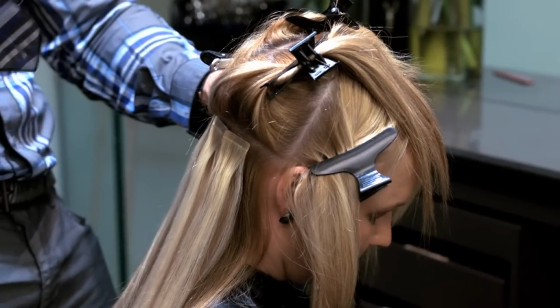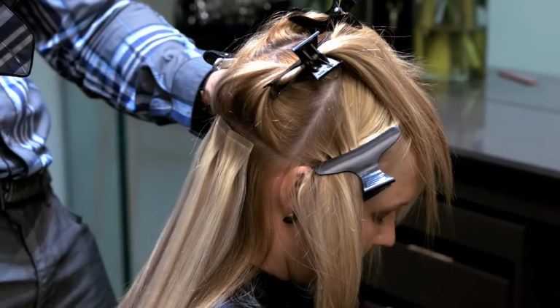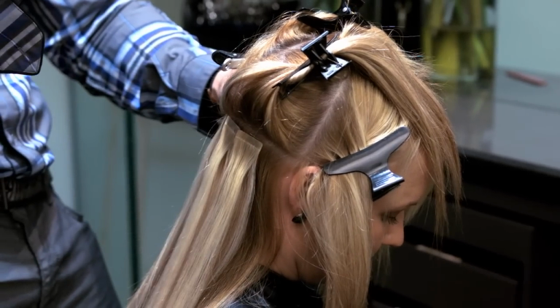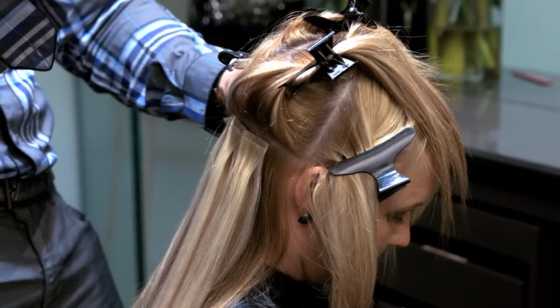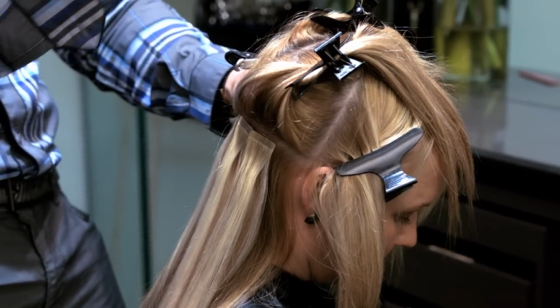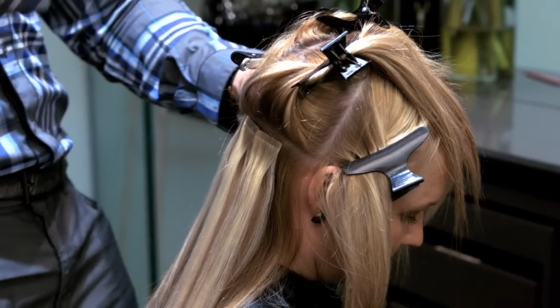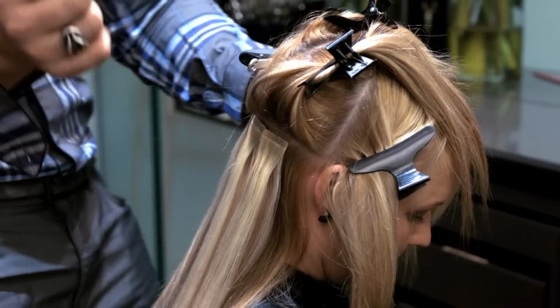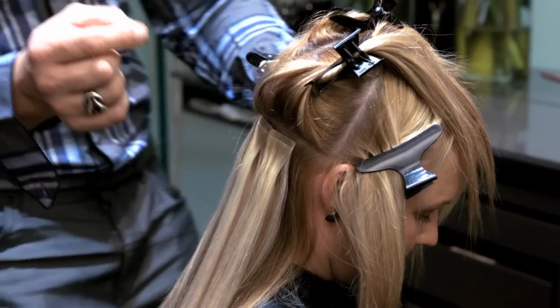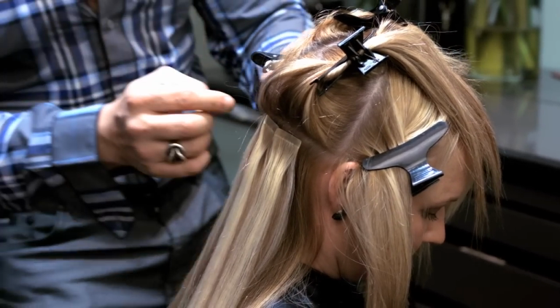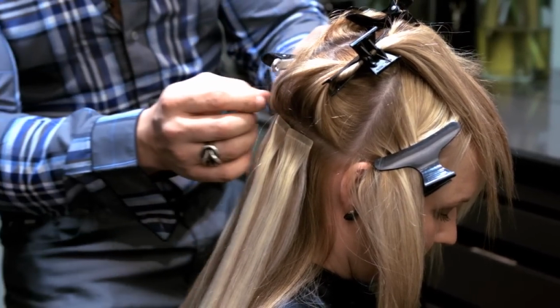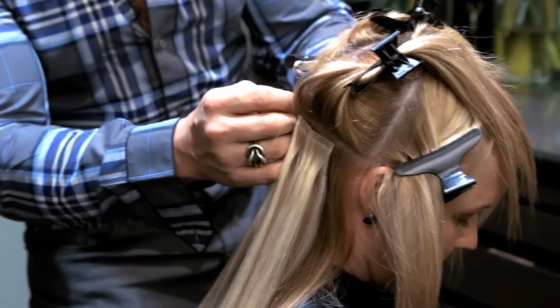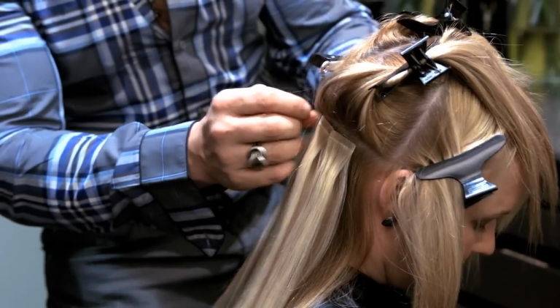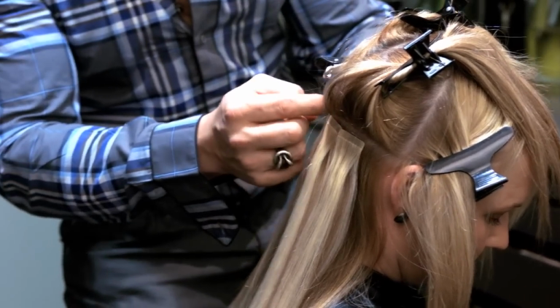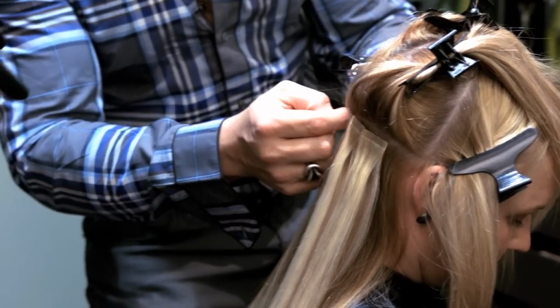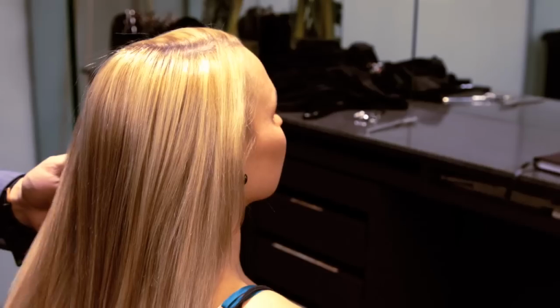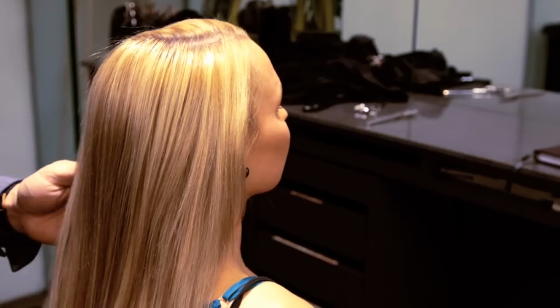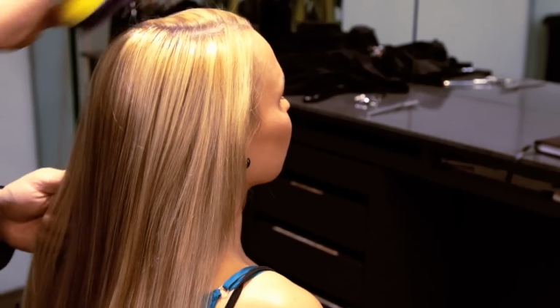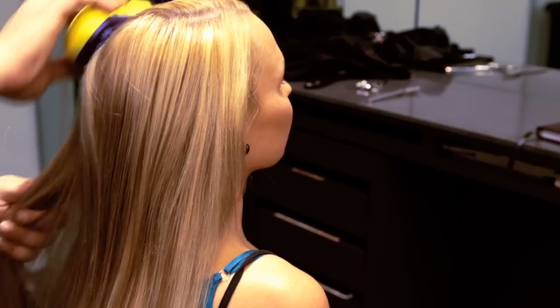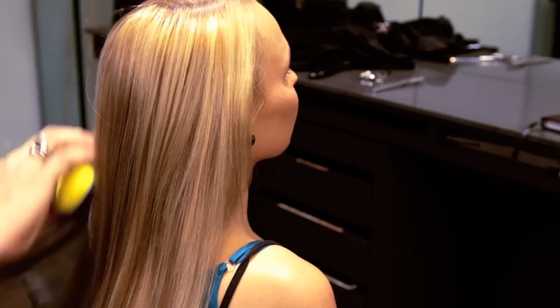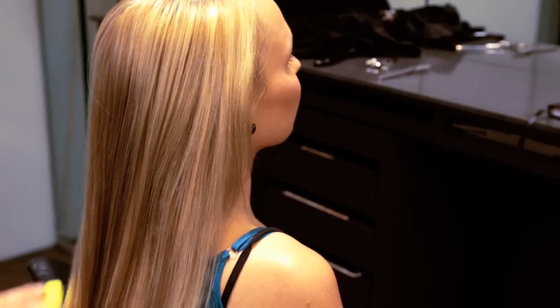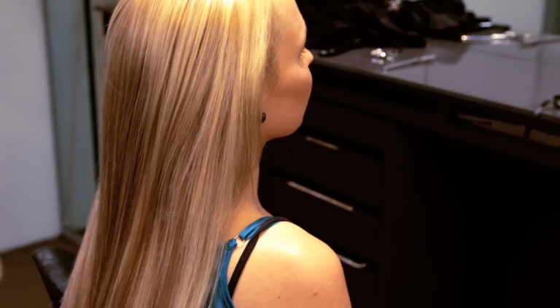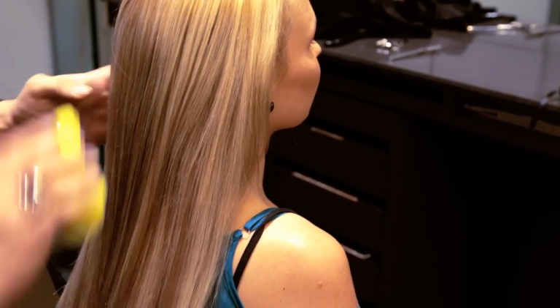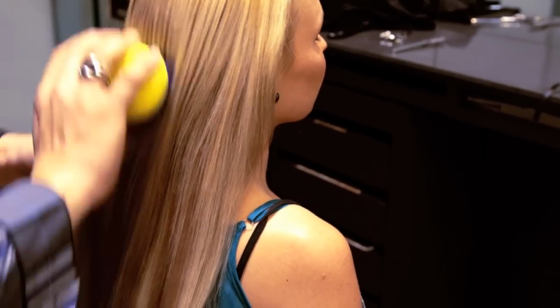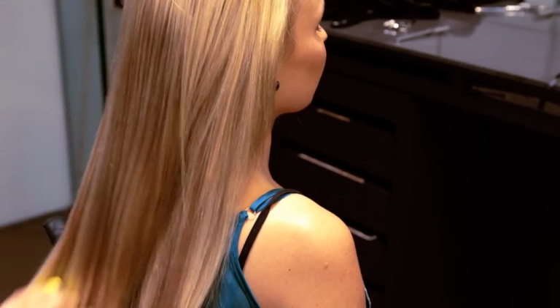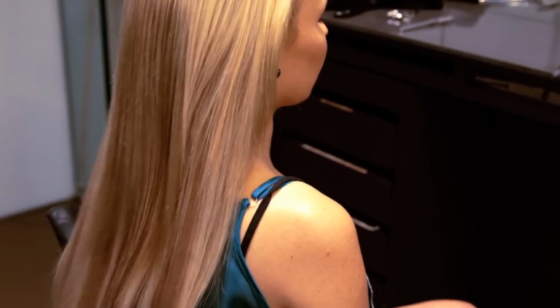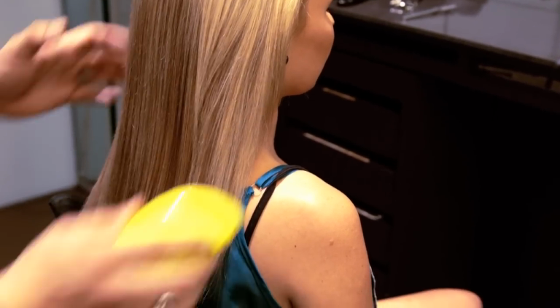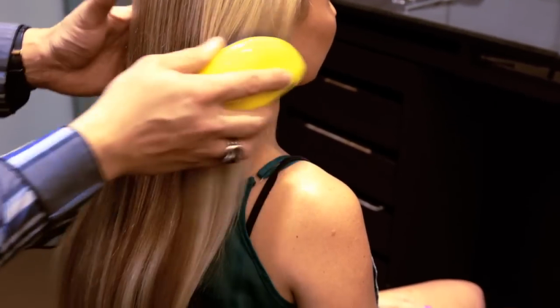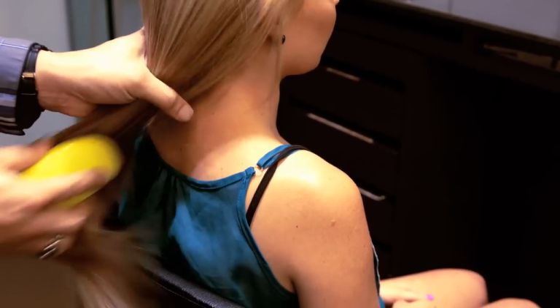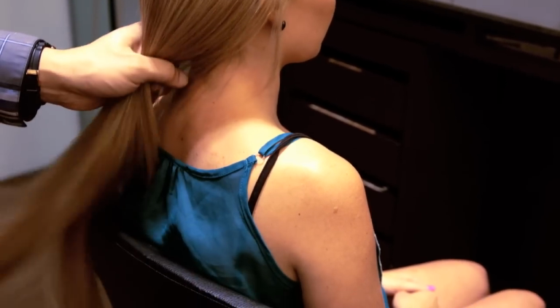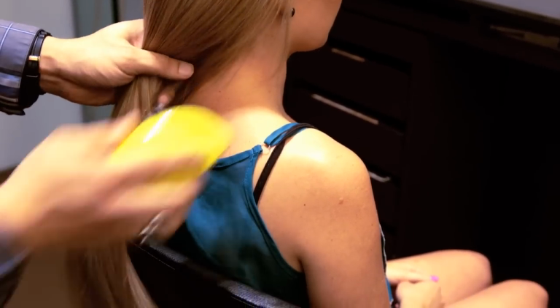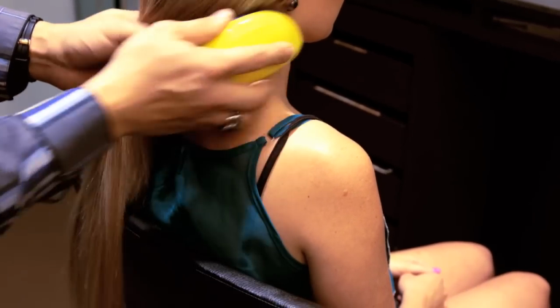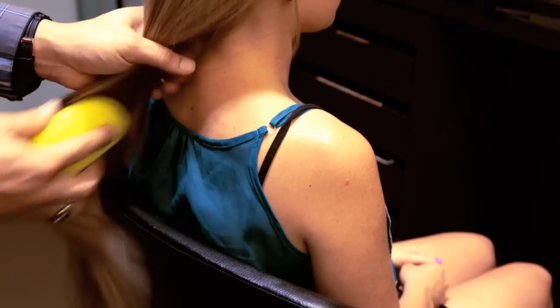Repeat steps 3-8 to complete the back. Let the hair down and brush through to determine if enough hair has been used.